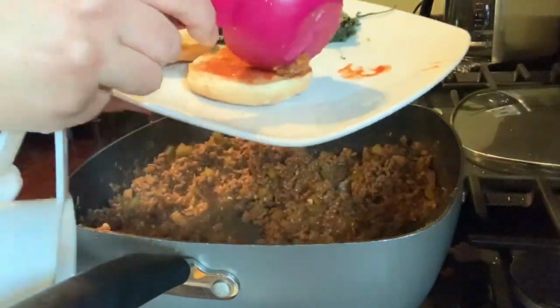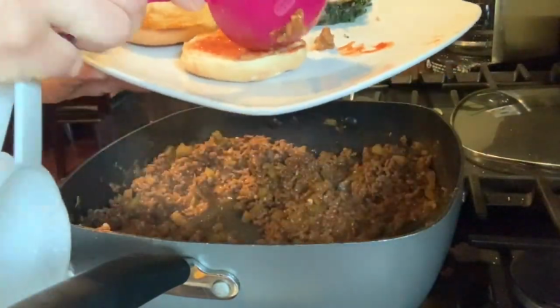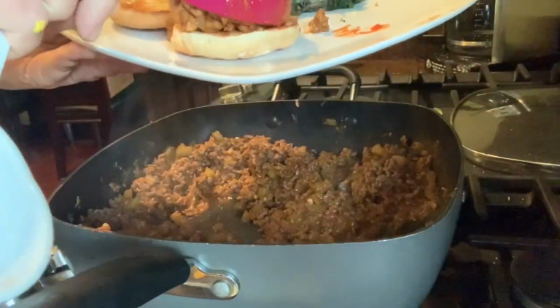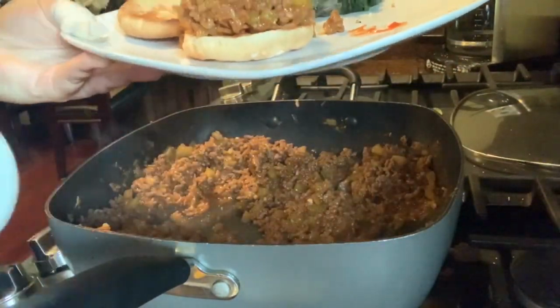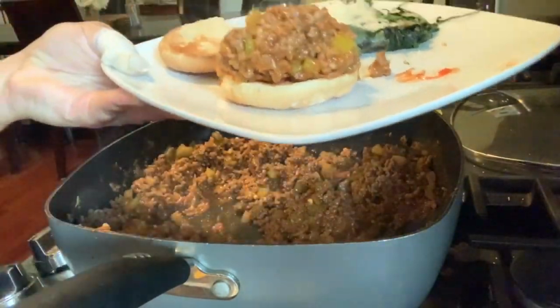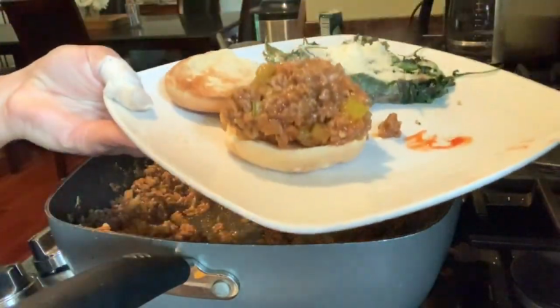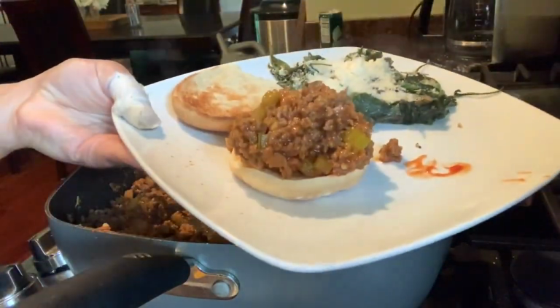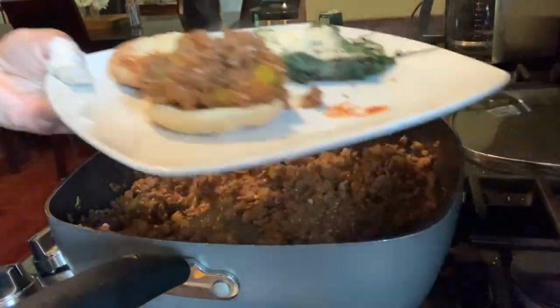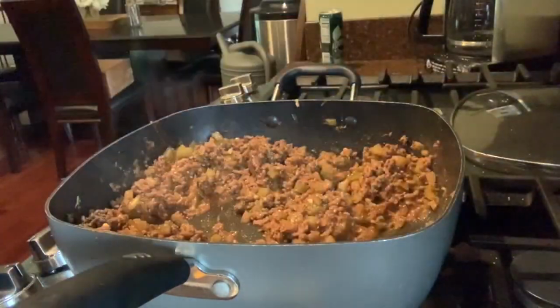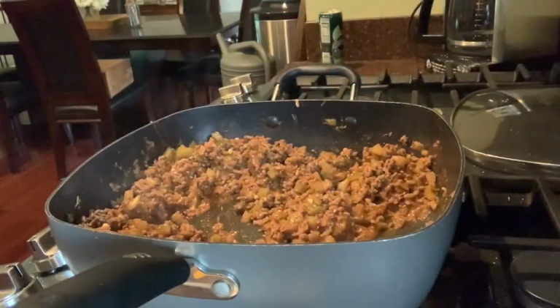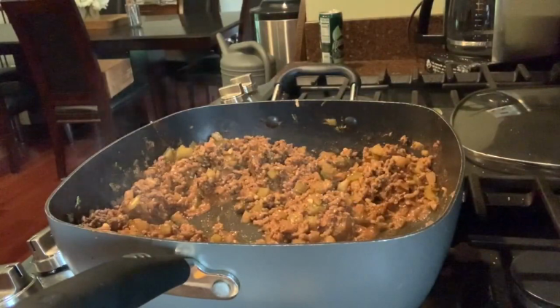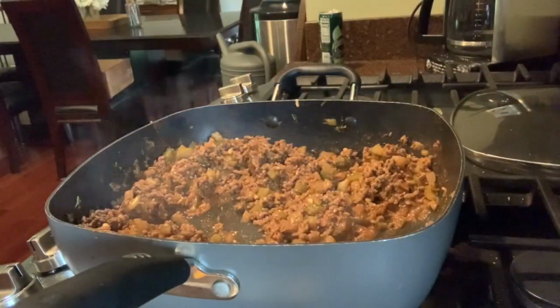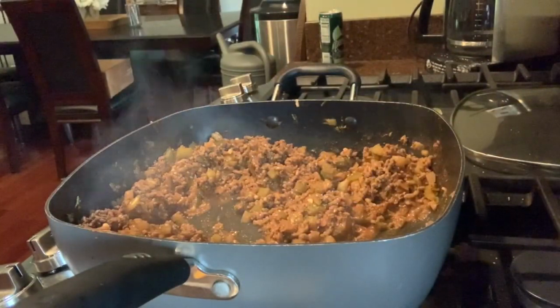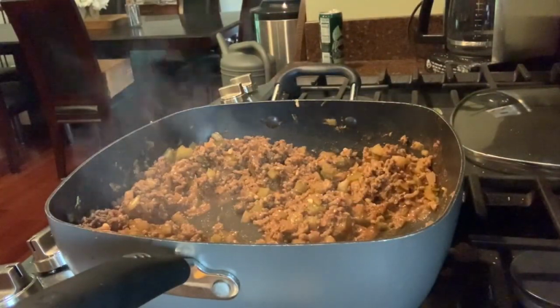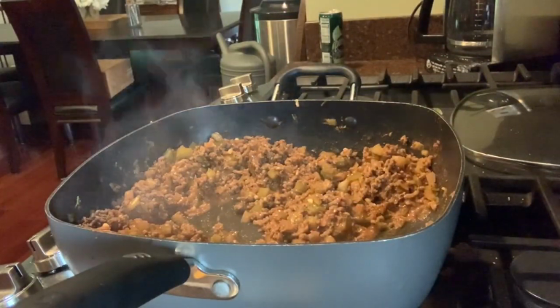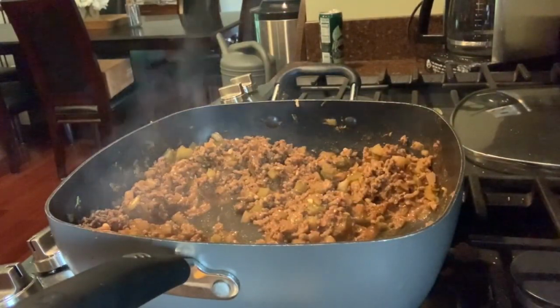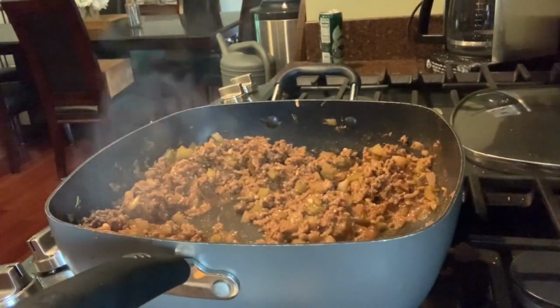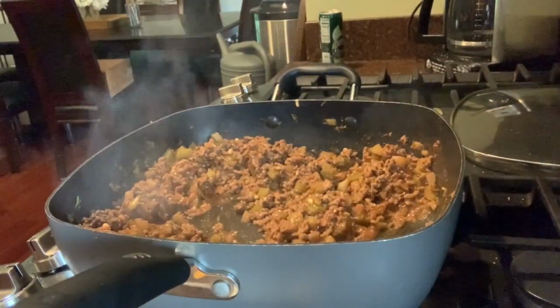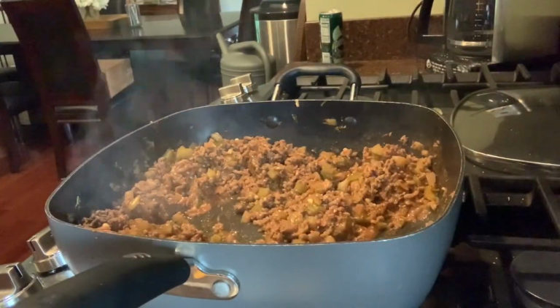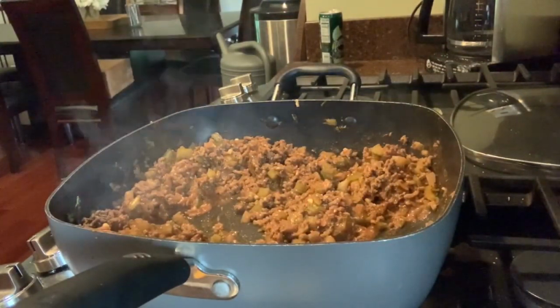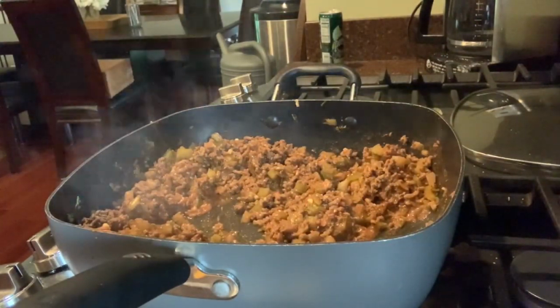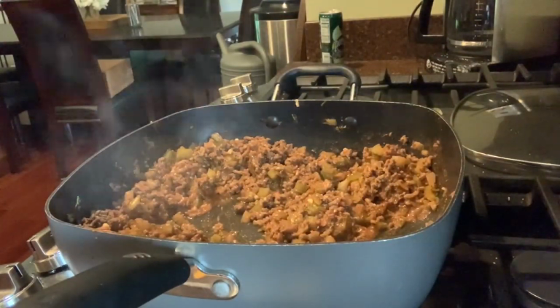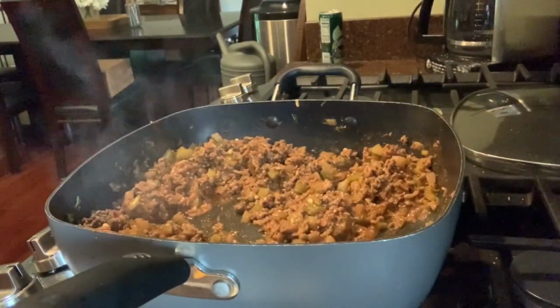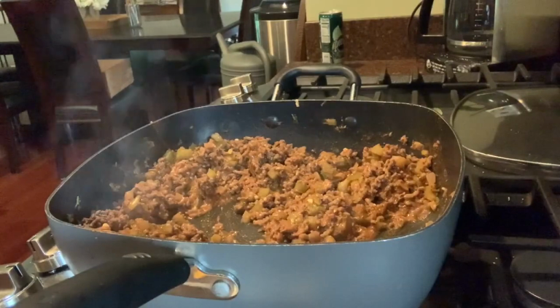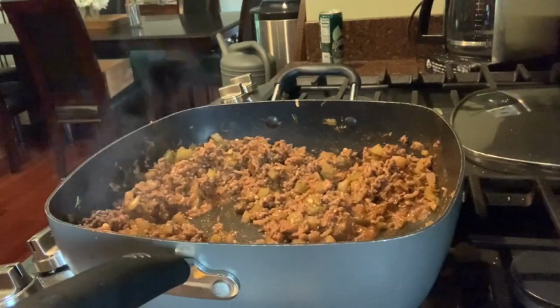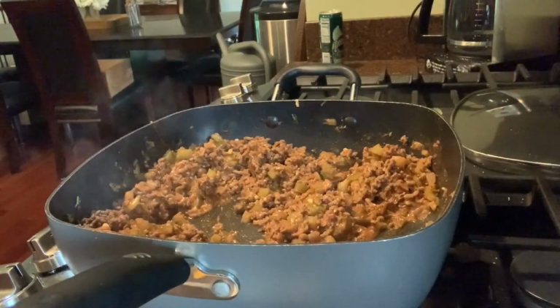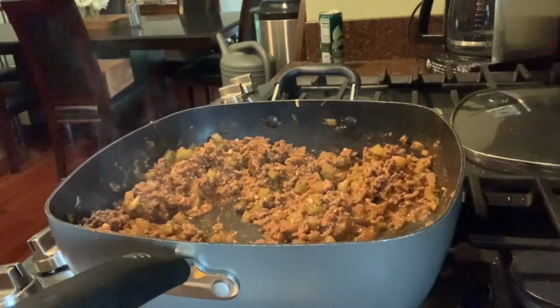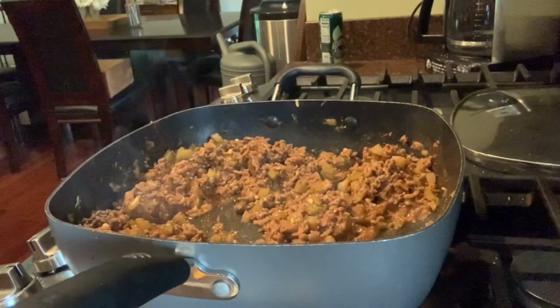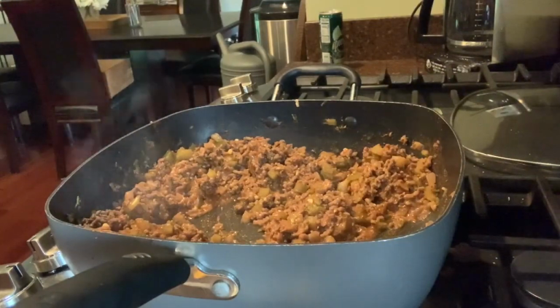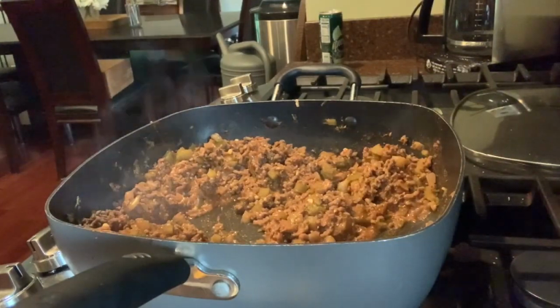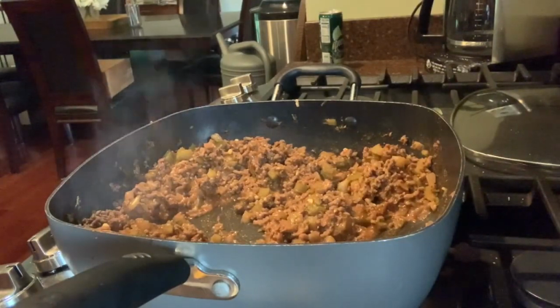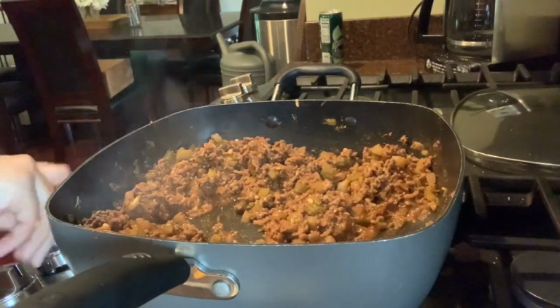A serving size is a half a cup of sloppy joe mixture into a hamburger bun. You can store the leftovers in an airtight container in the fridge for up to a week, or in the freezer for up to a month.